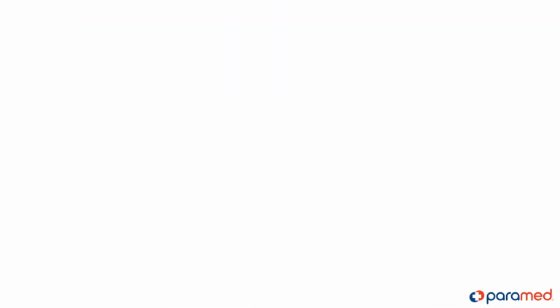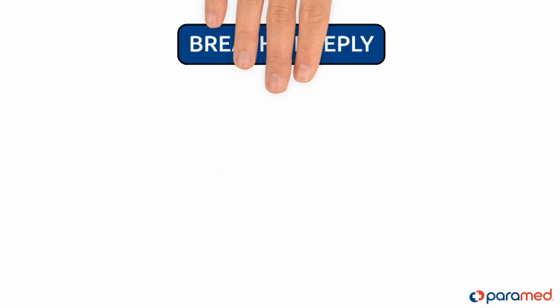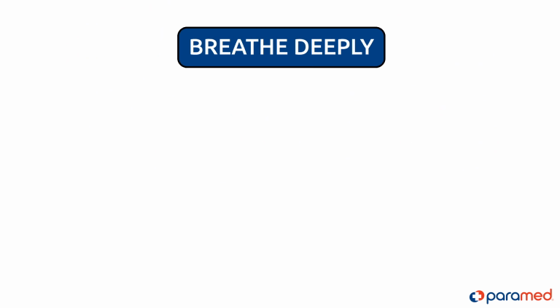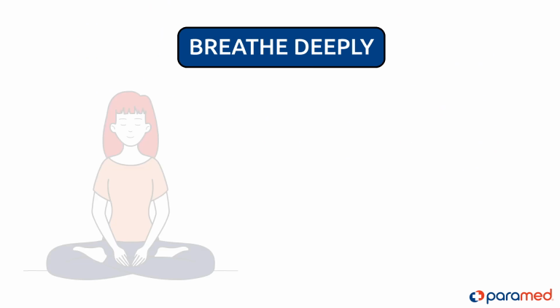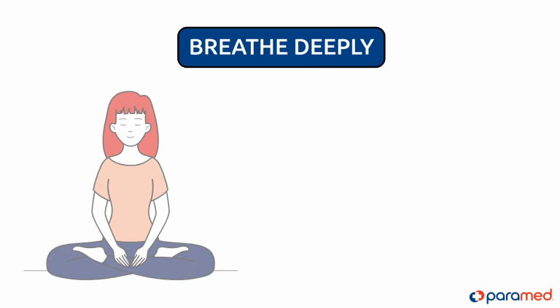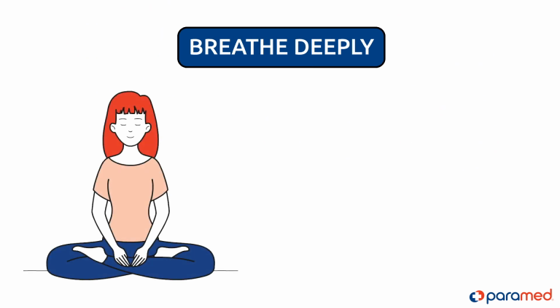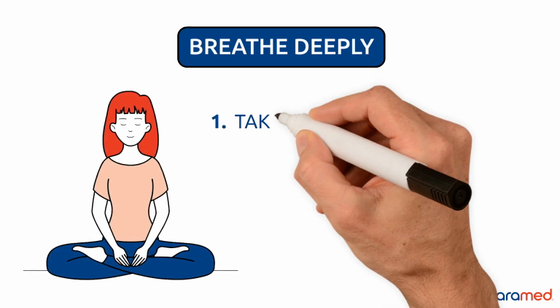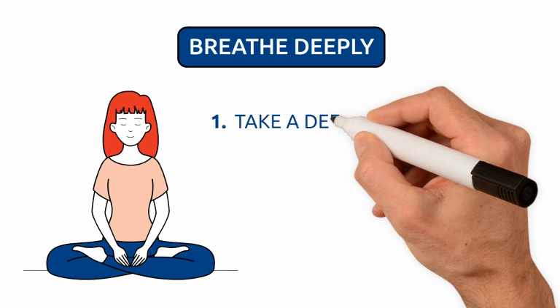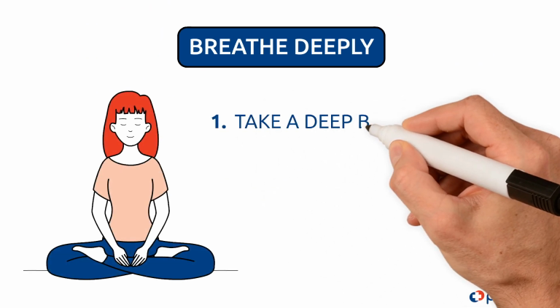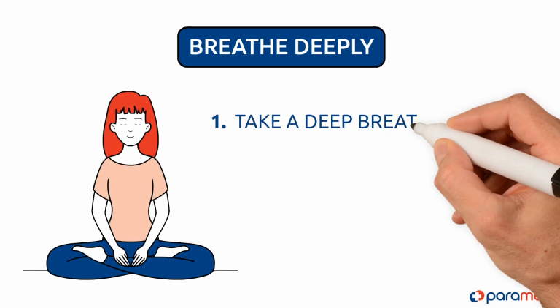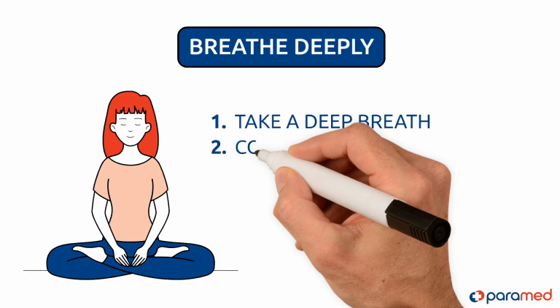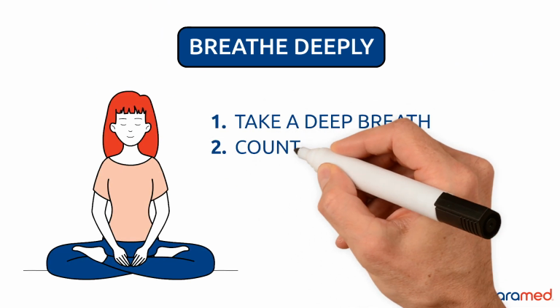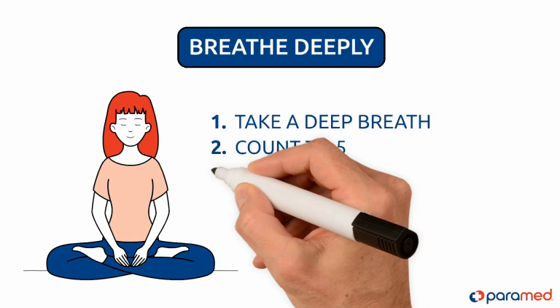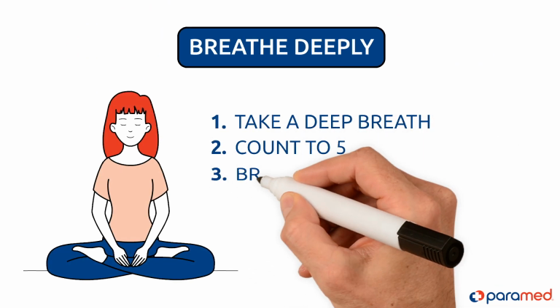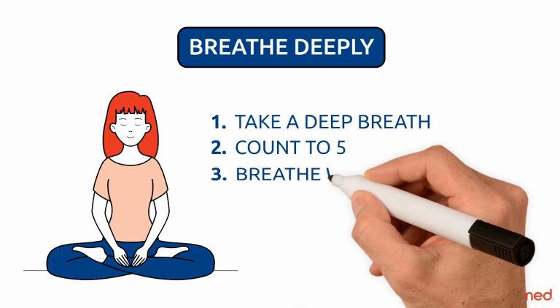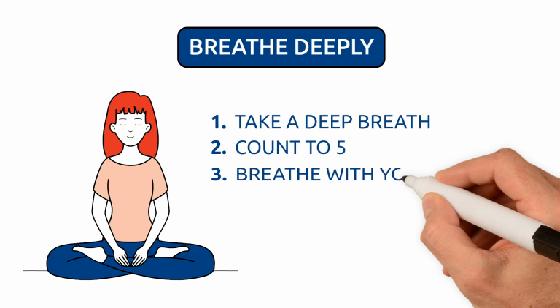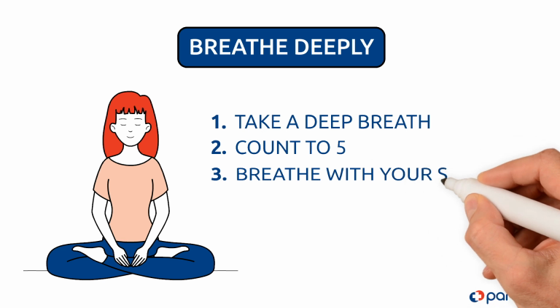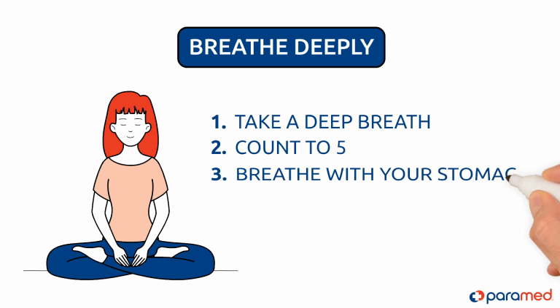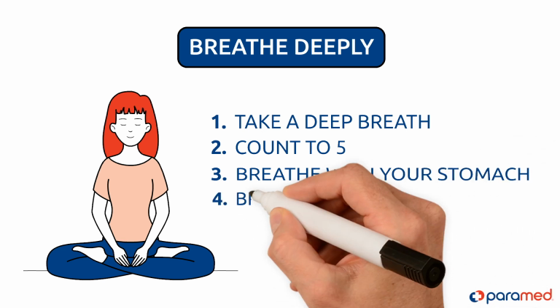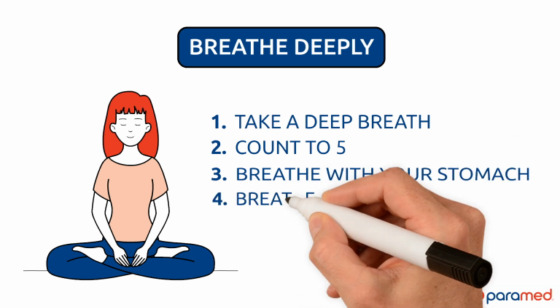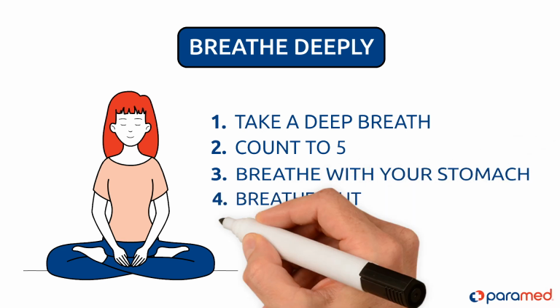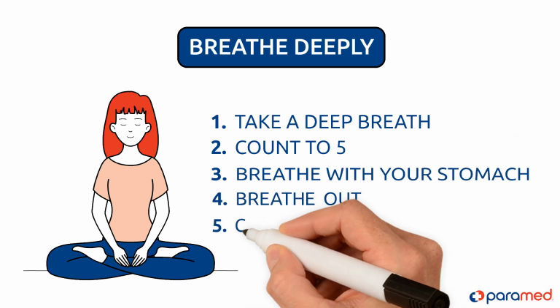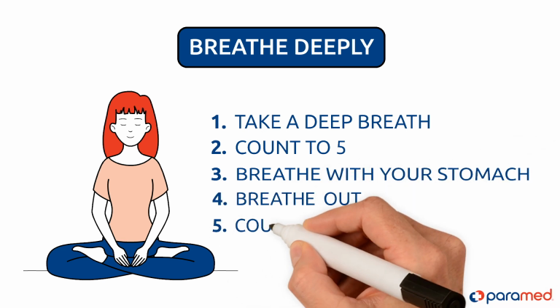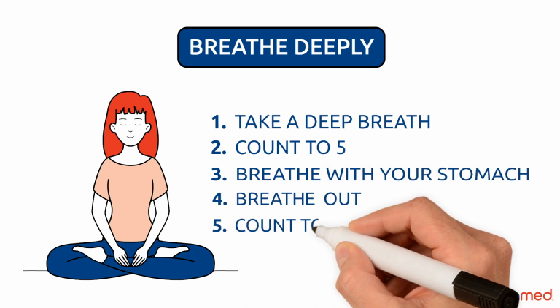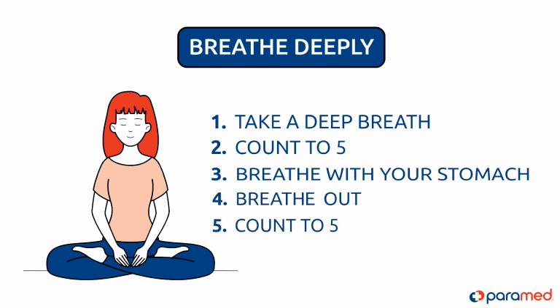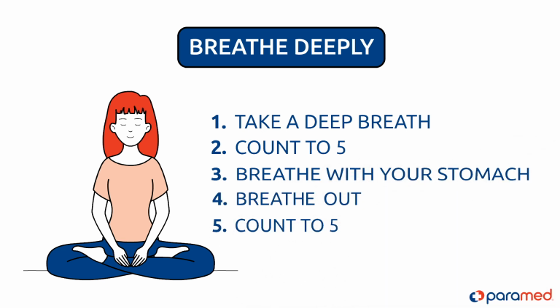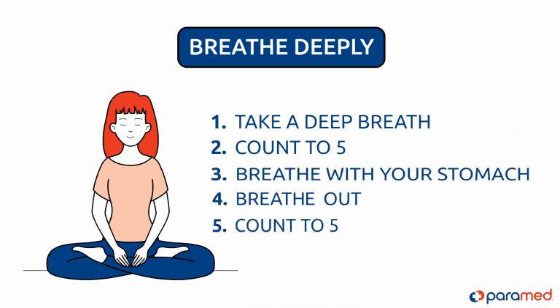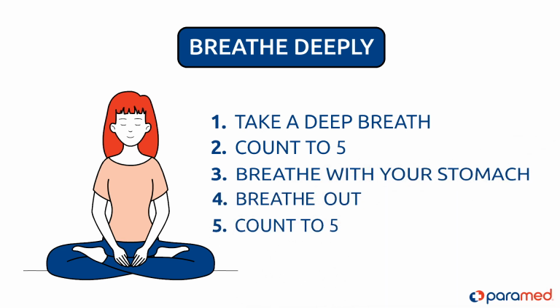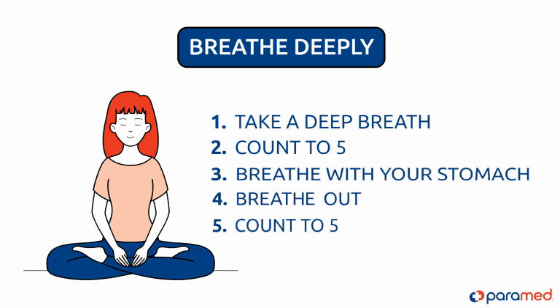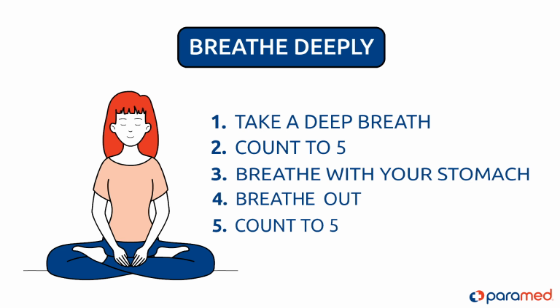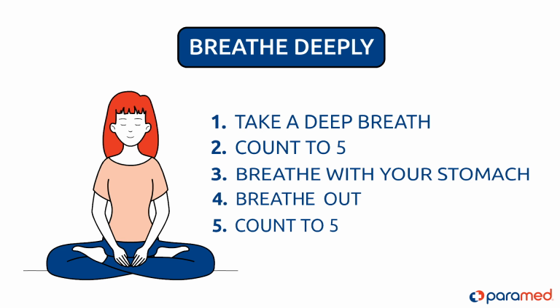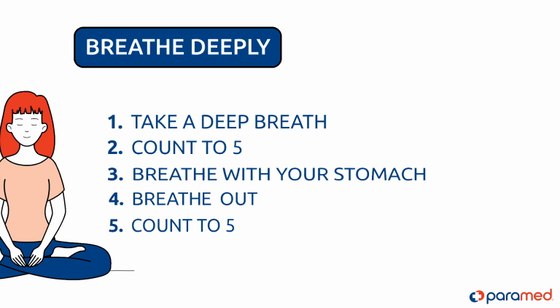Breathe deeply. Take a deep breath and count to five. Breathe with your stomach and not your chest. Then breathe out and count to five again. Repeat as necessary.